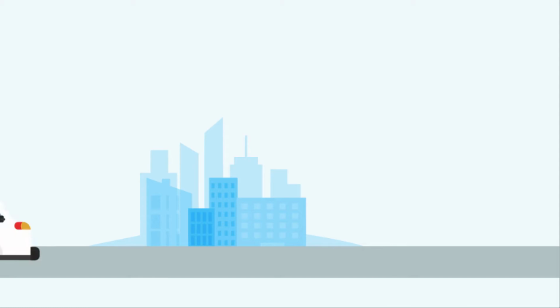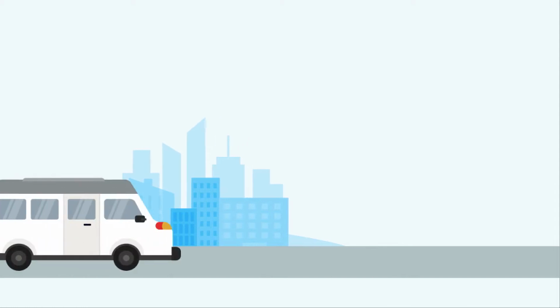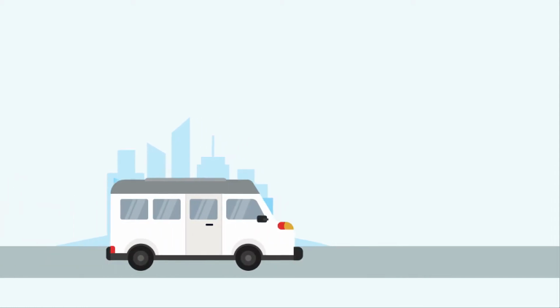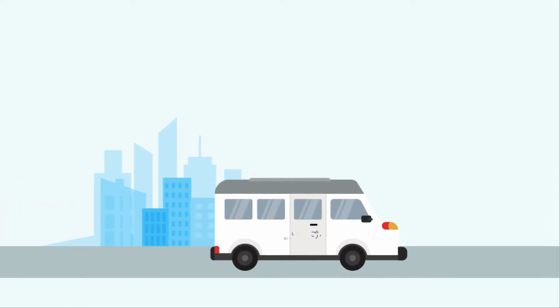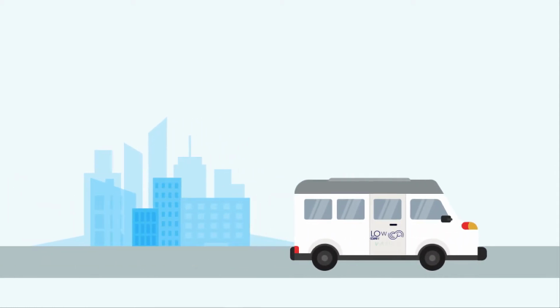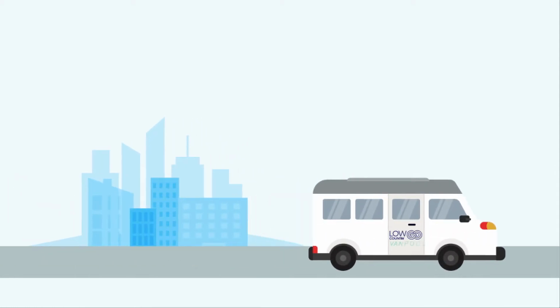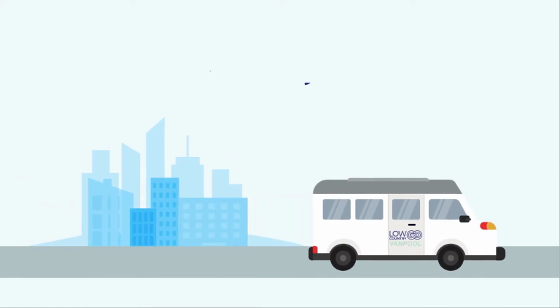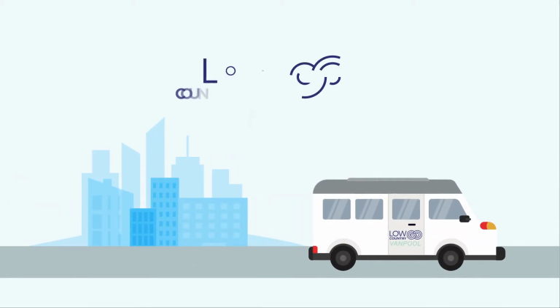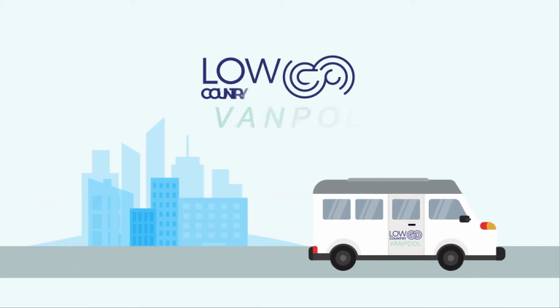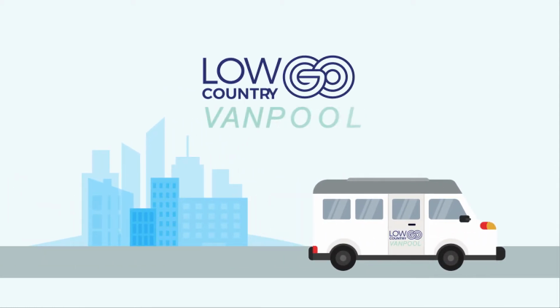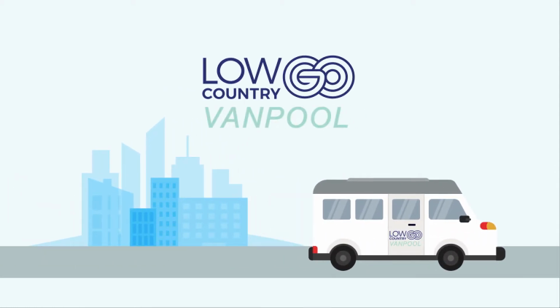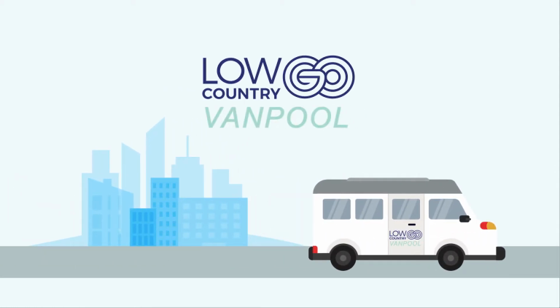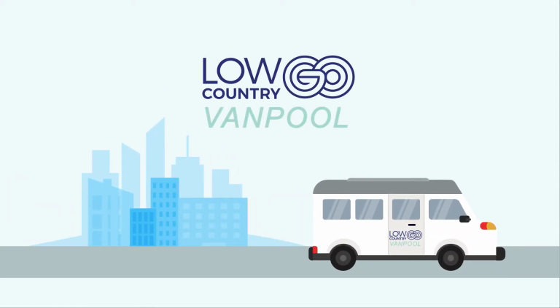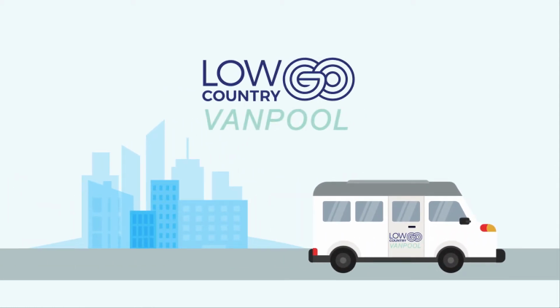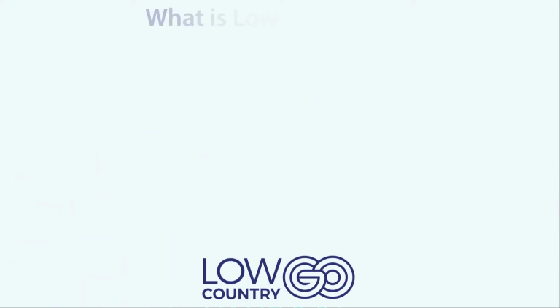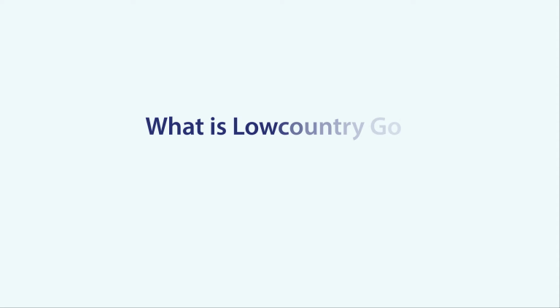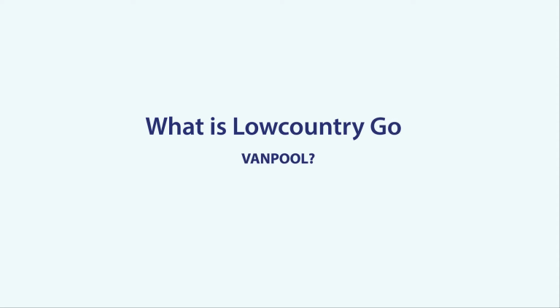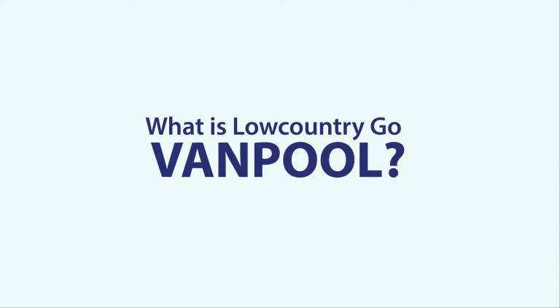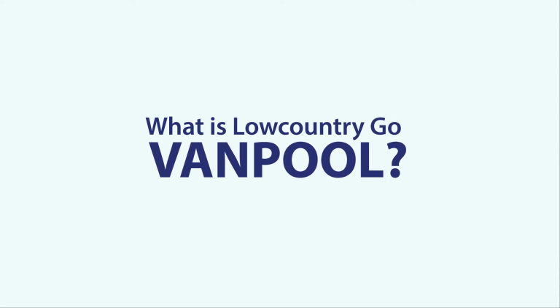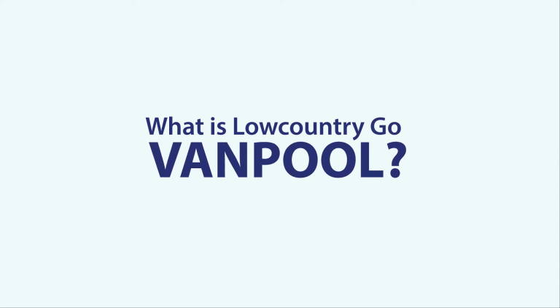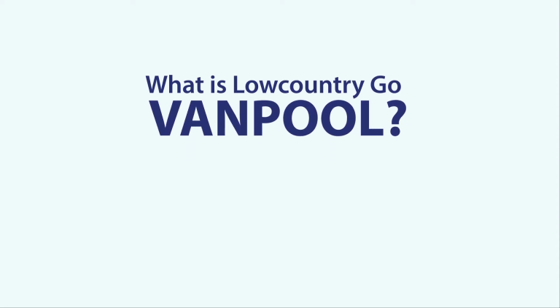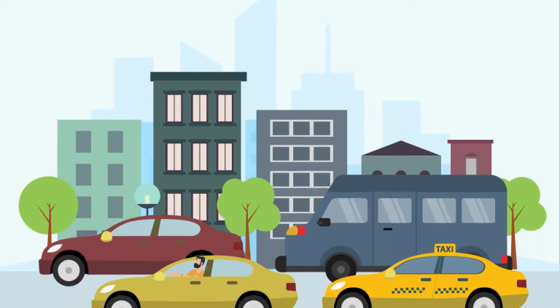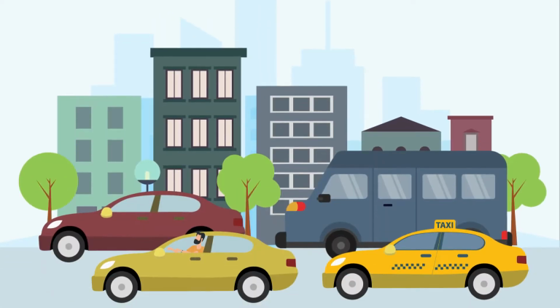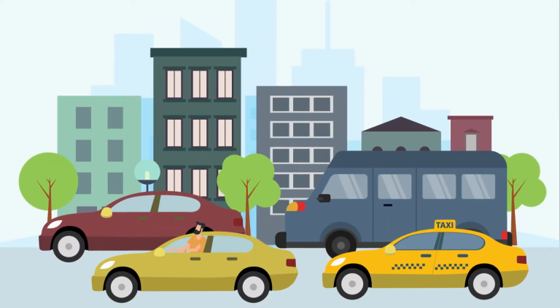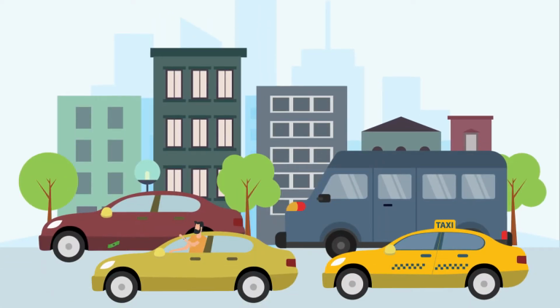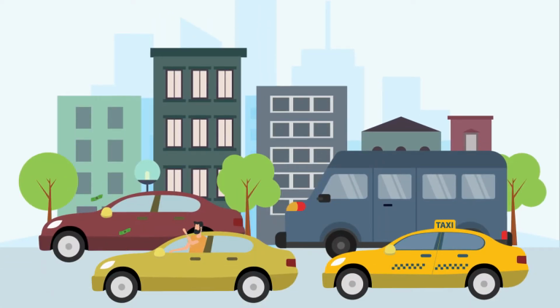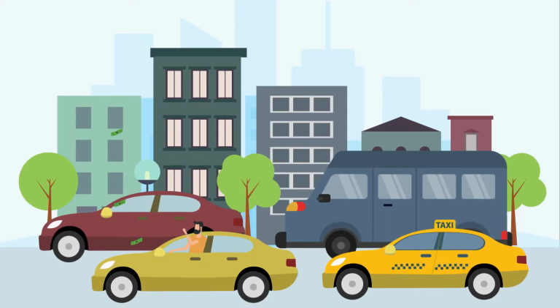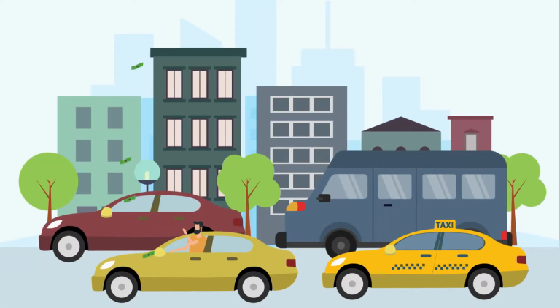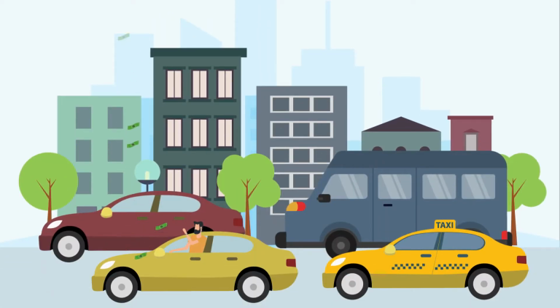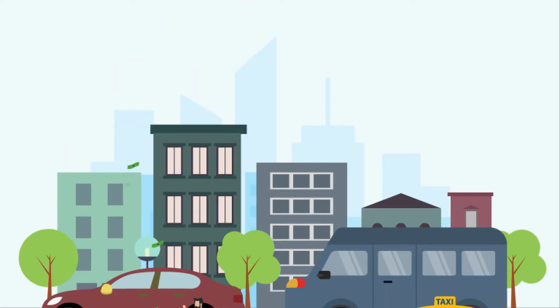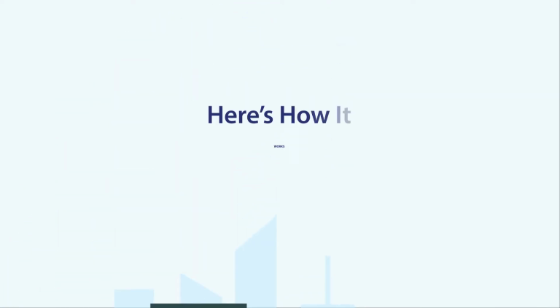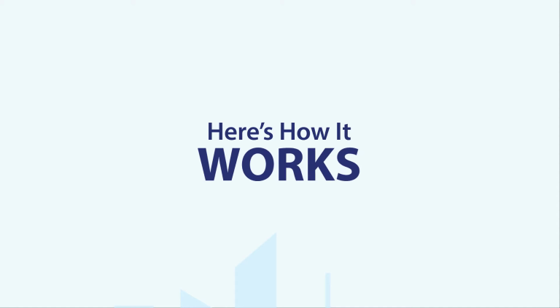Looking to improve your daily commute? Low Country Go Van Pool is here to help. Low Country Go Van Pool offers a surefire way to save time and money on your commute. Here's how it works.